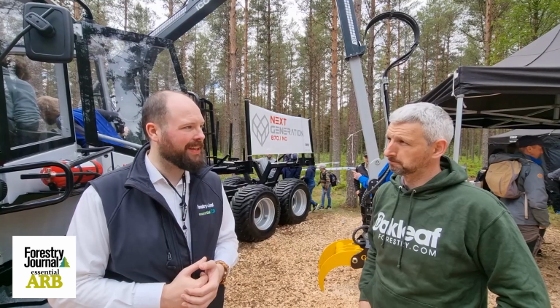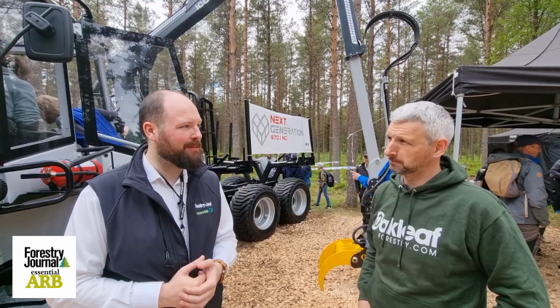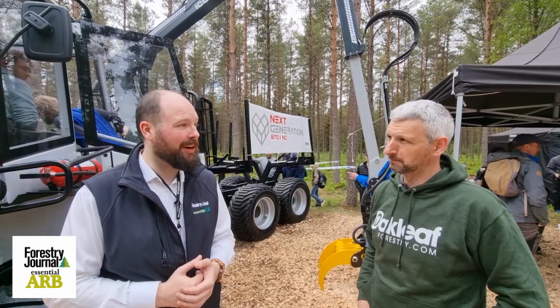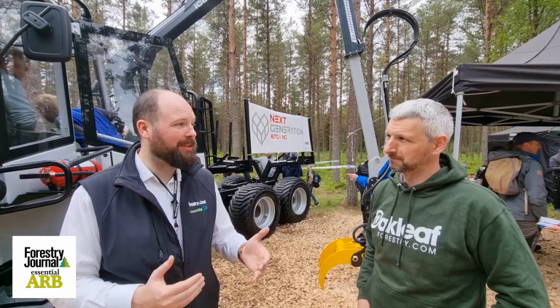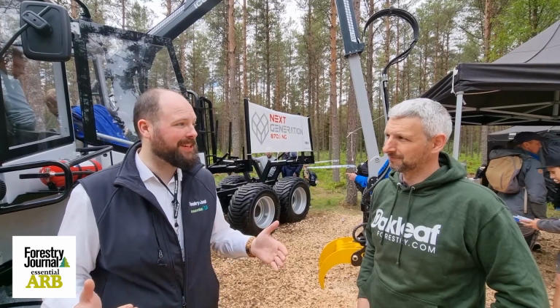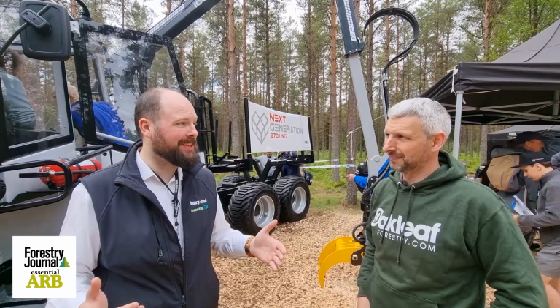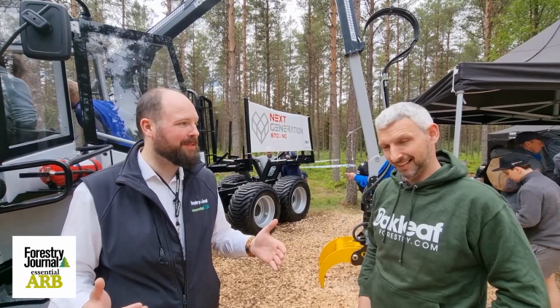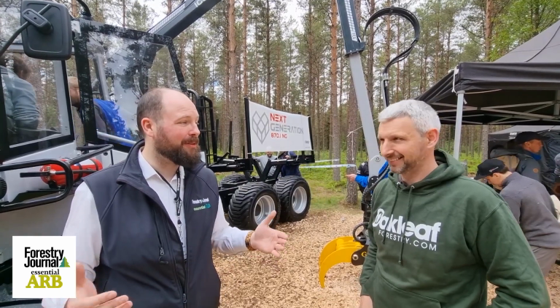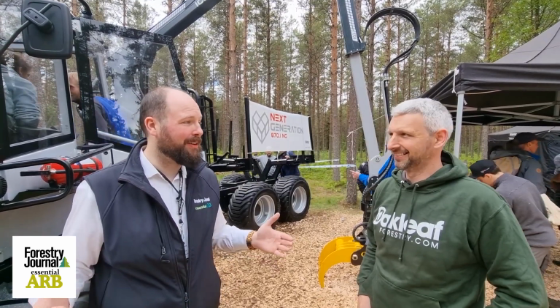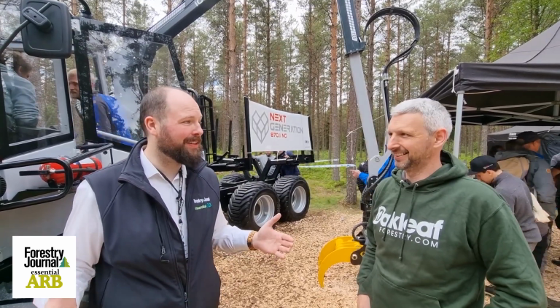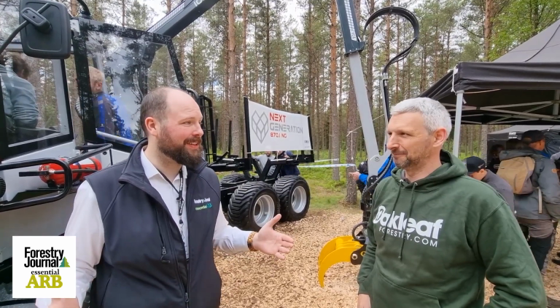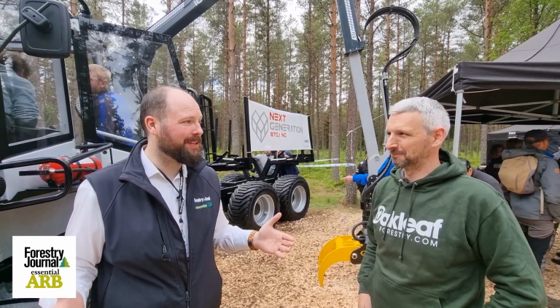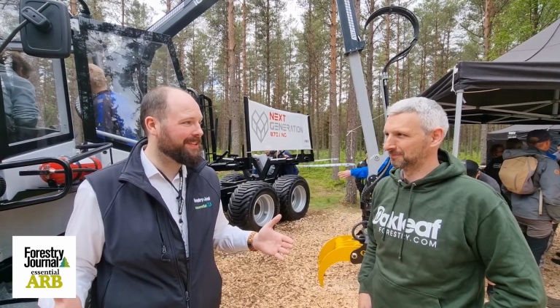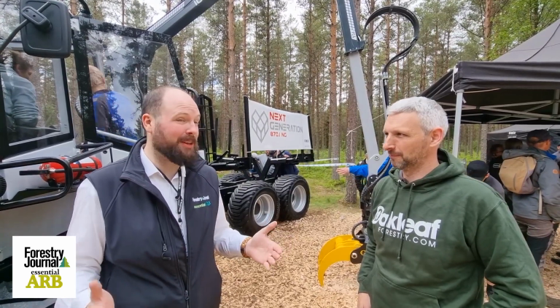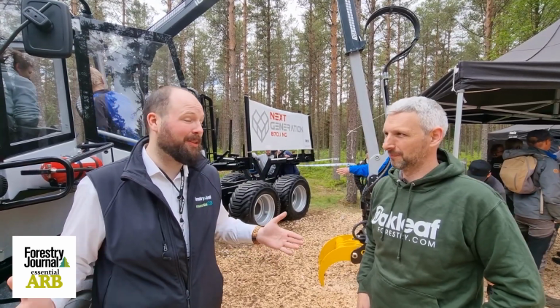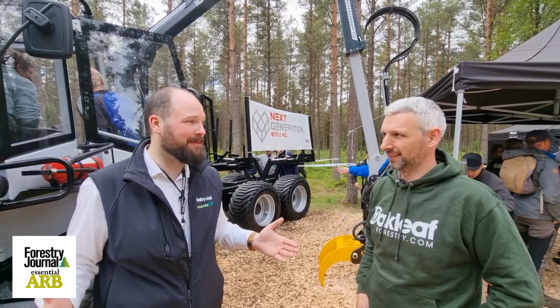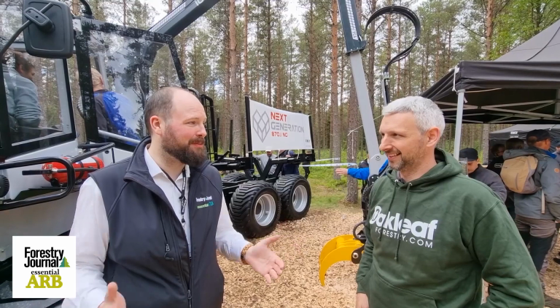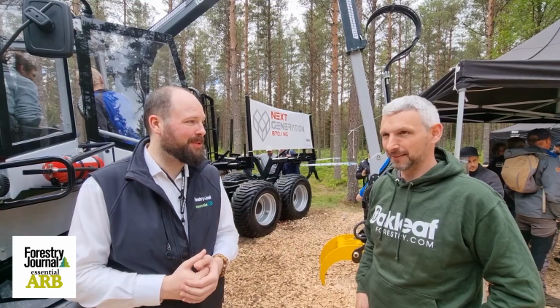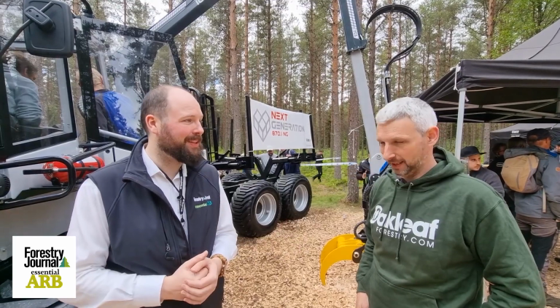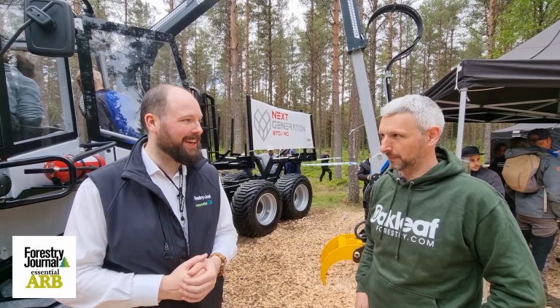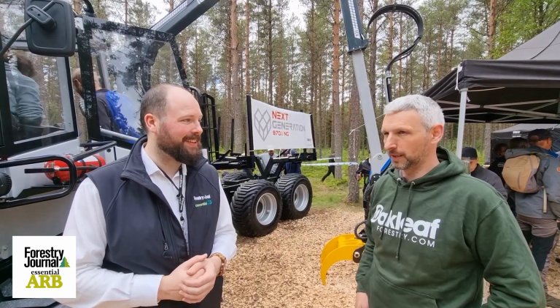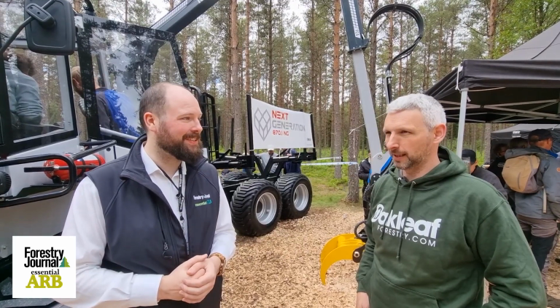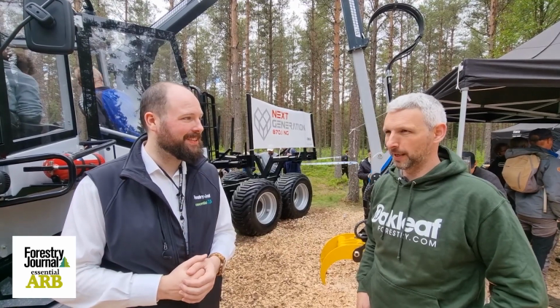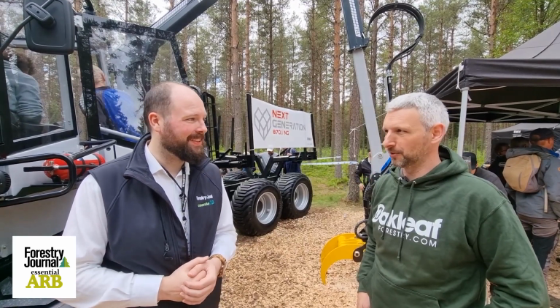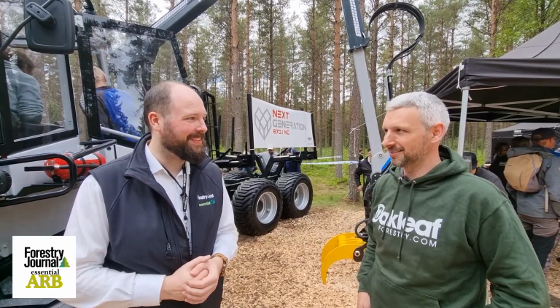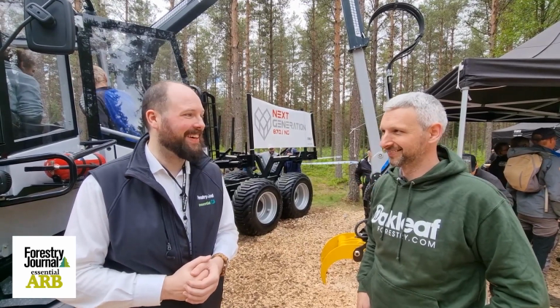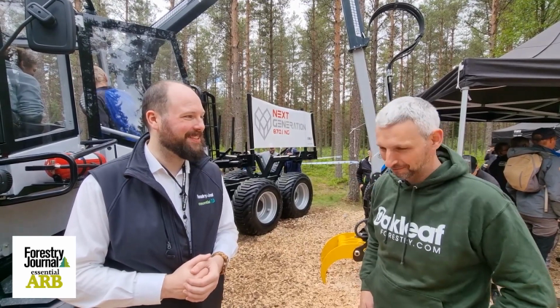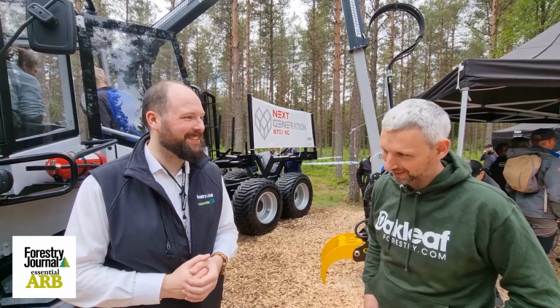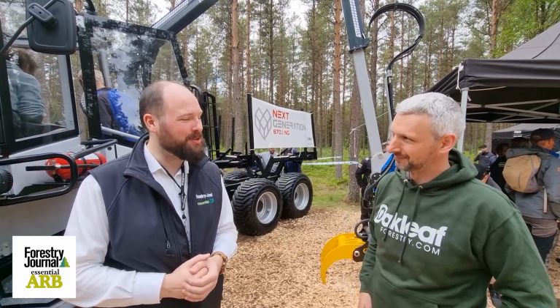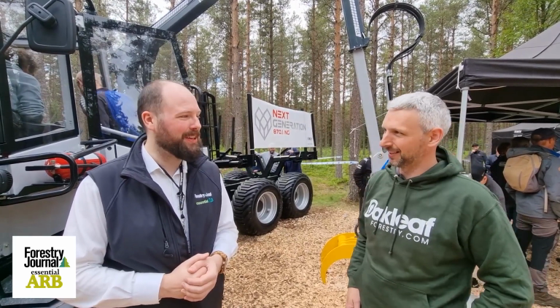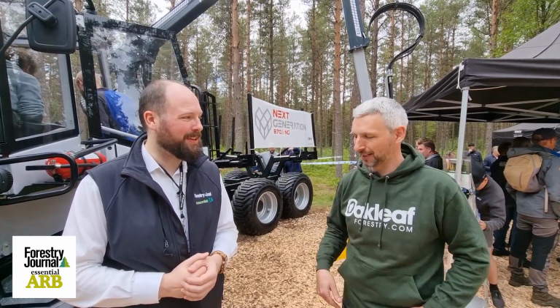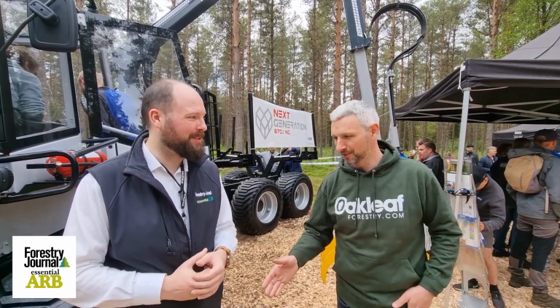Excellent. Well, I hope you have a fantastic time while you're out here in Sweden. It's been a long time since we've been able to do it — glad to be back on the stream. Yeah, that's great. Joel, thank you very much.